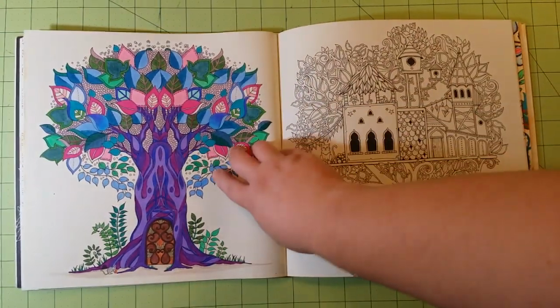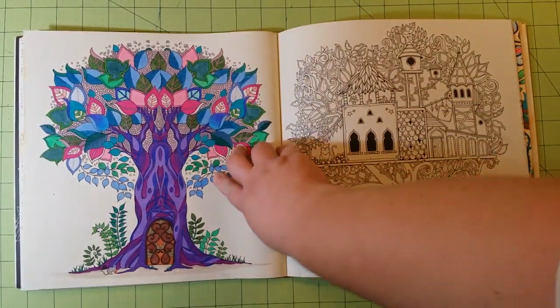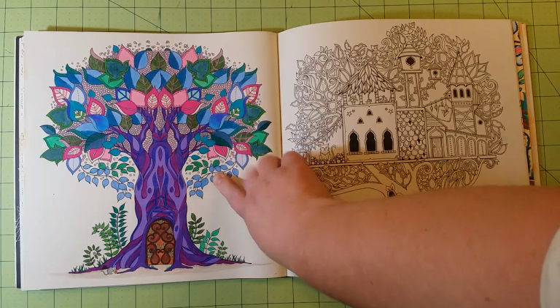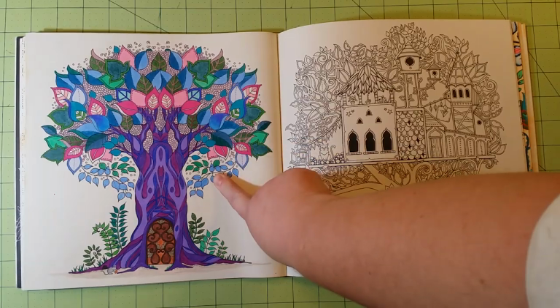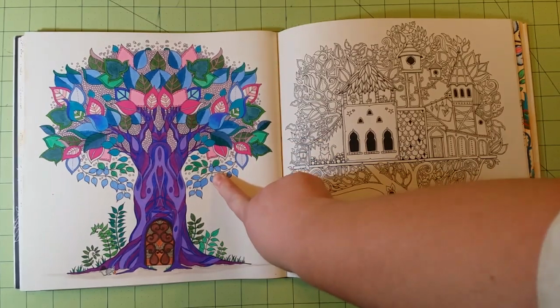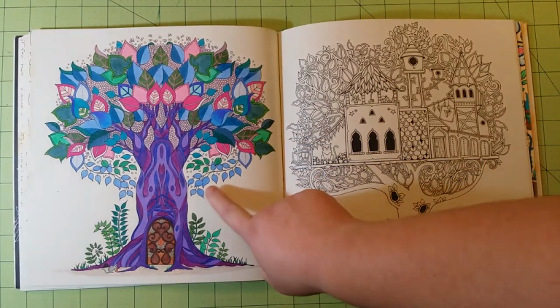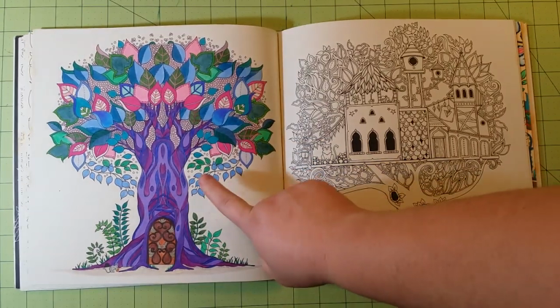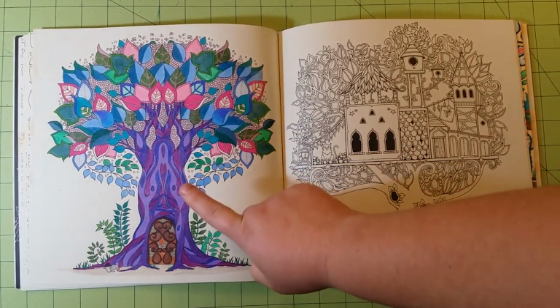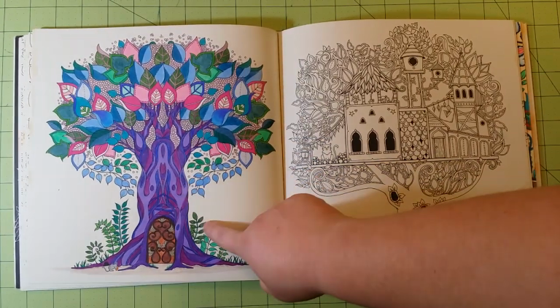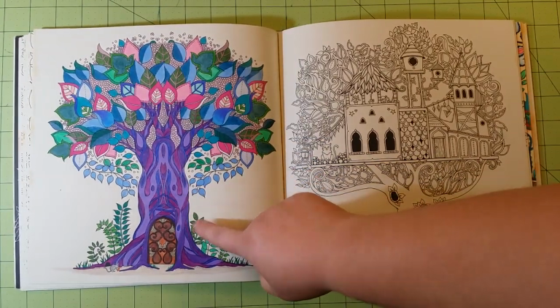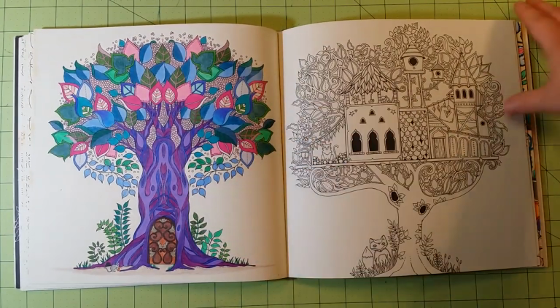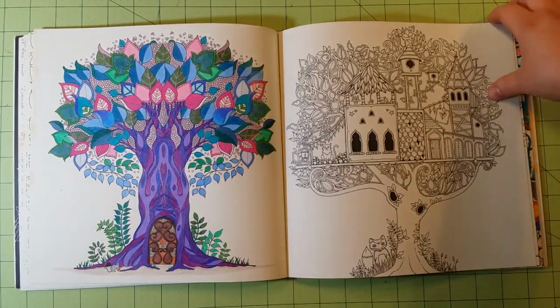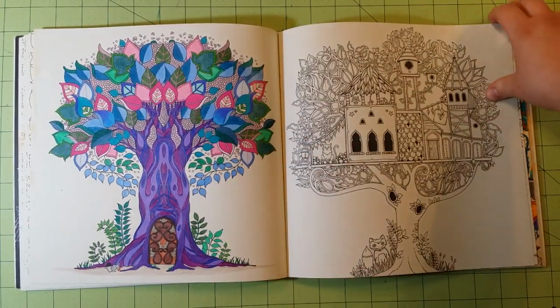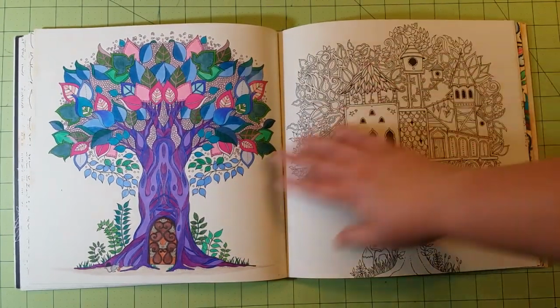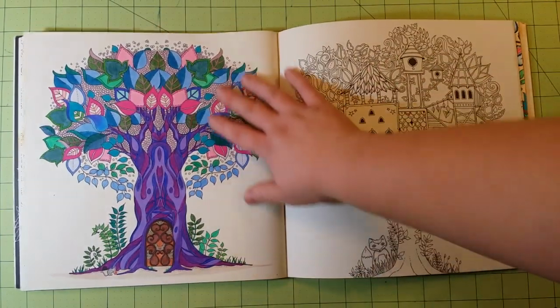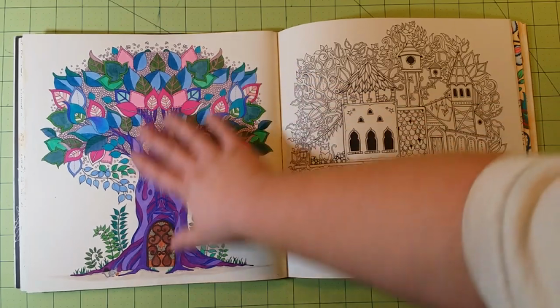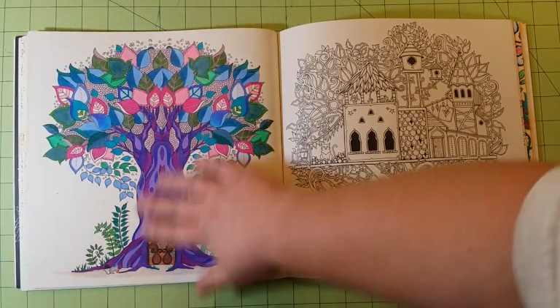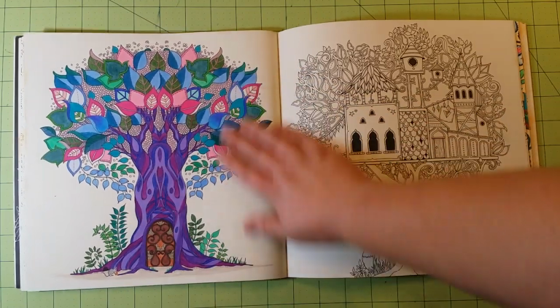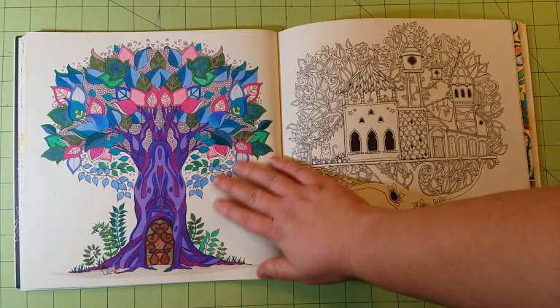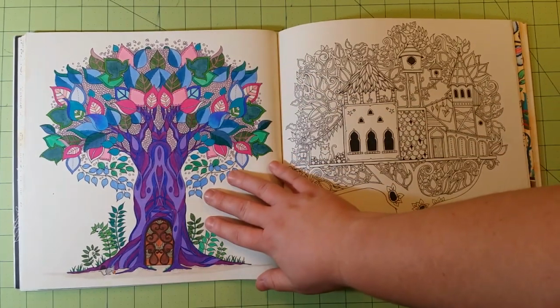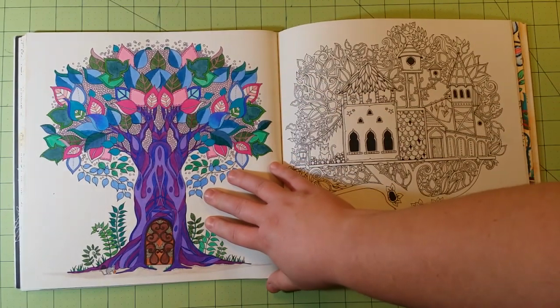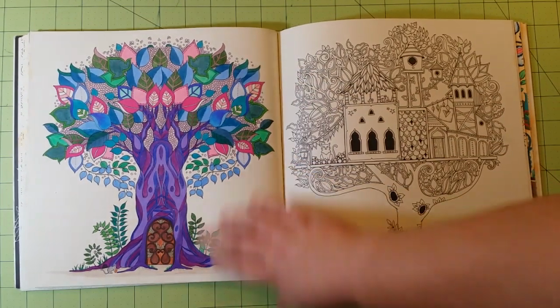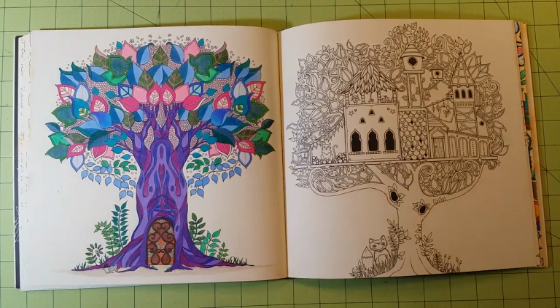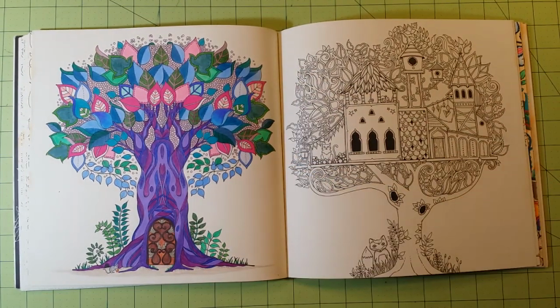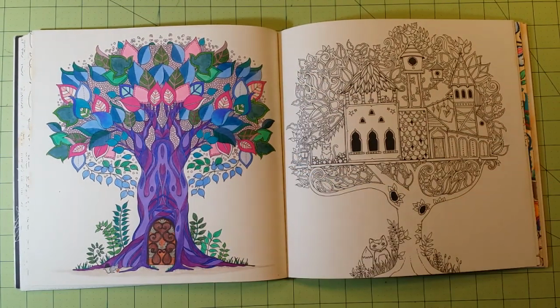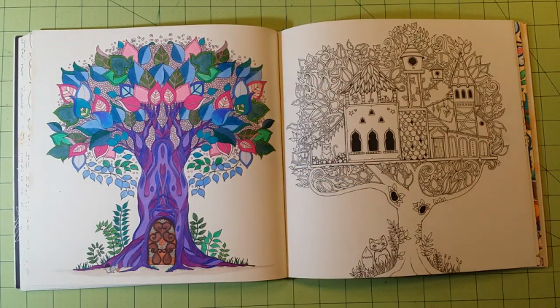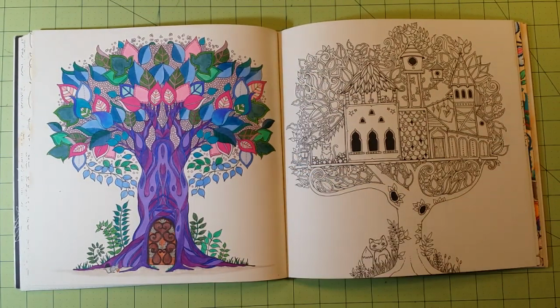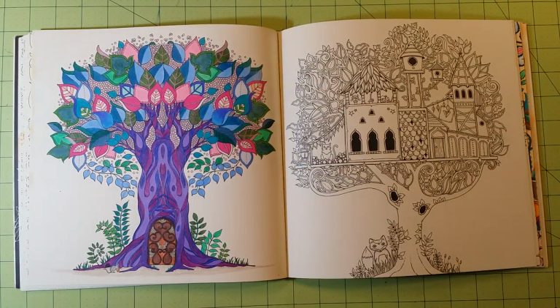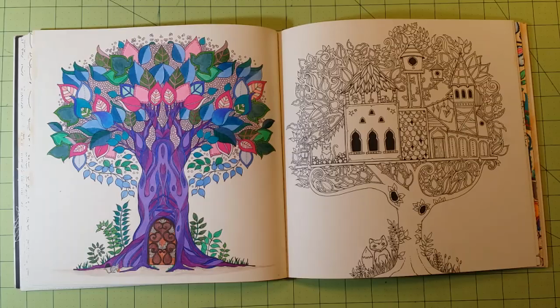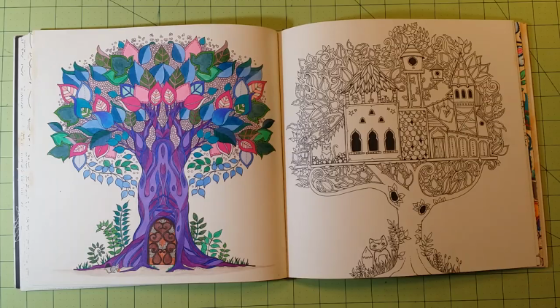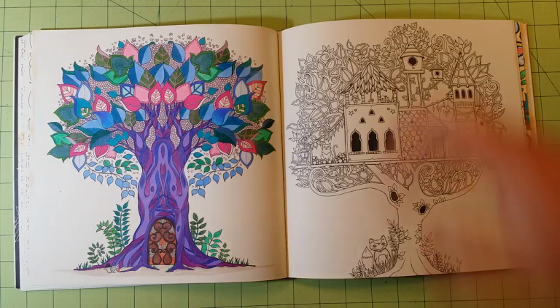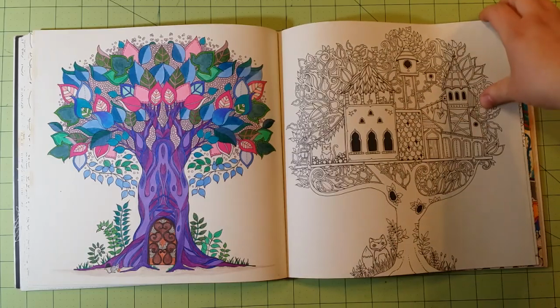This particular picture was colored with Prismacolor colored pencils, and it did a great job coloring. The lay-down was fantastic. I had absolutely no problems with this.